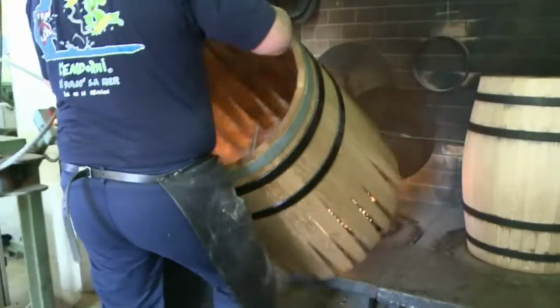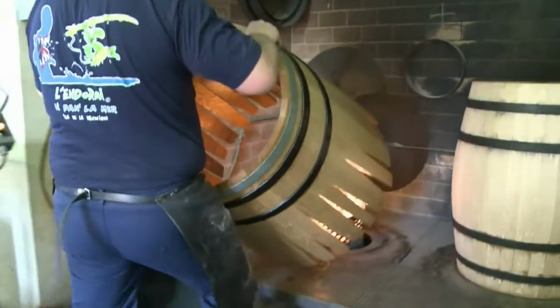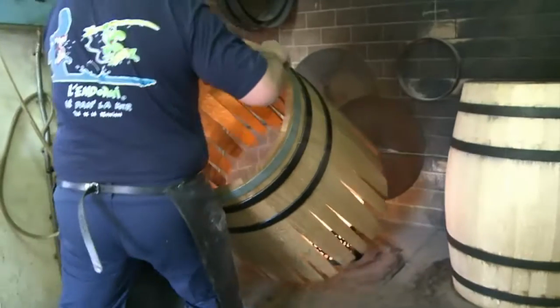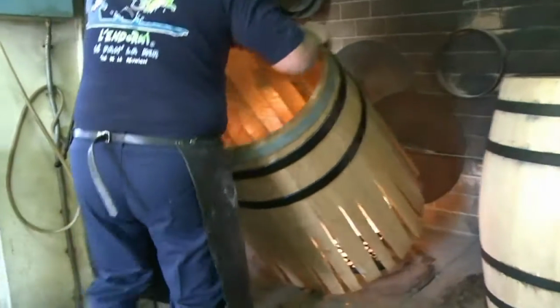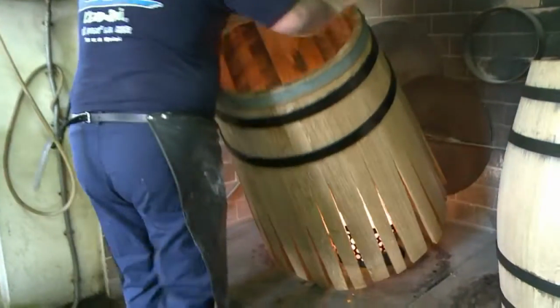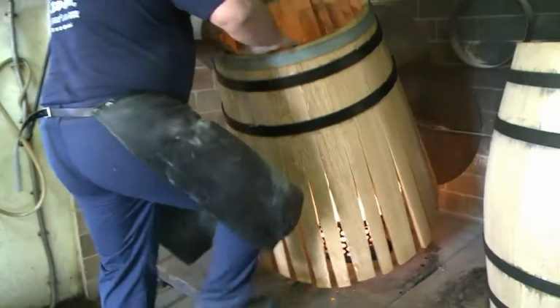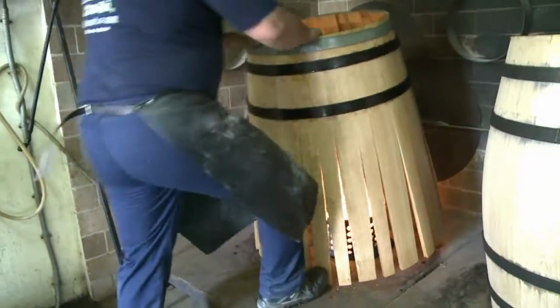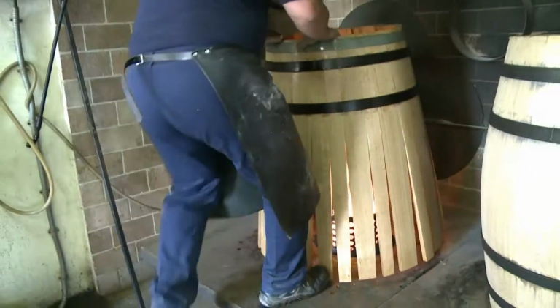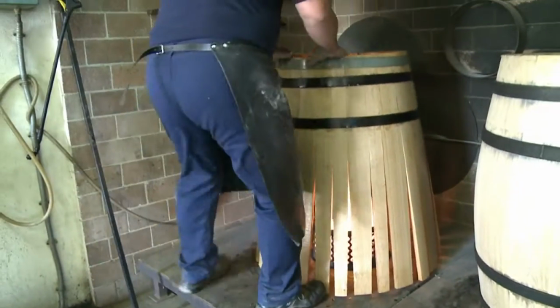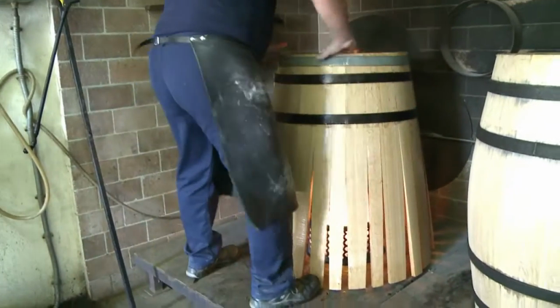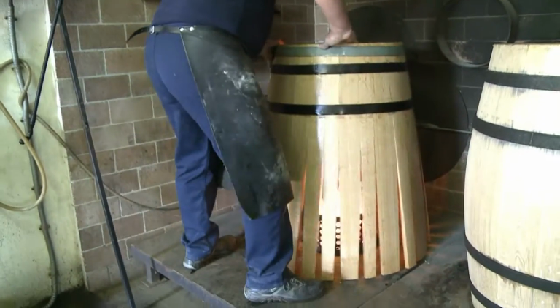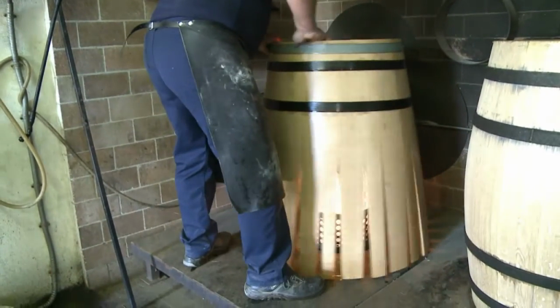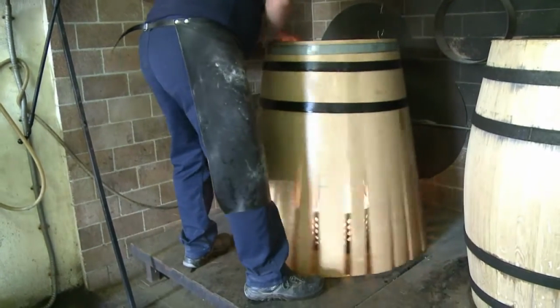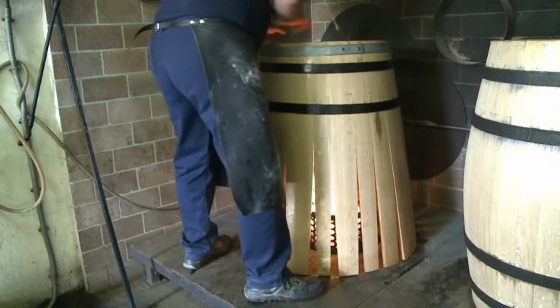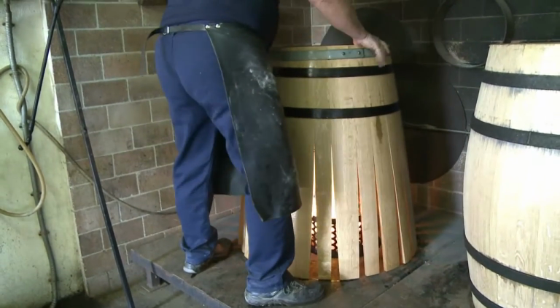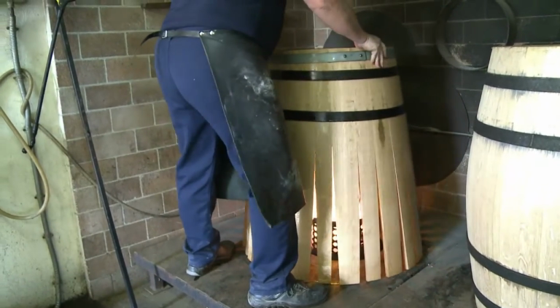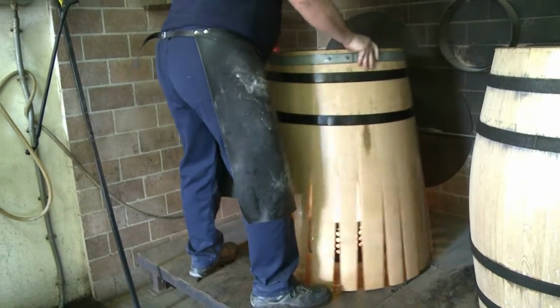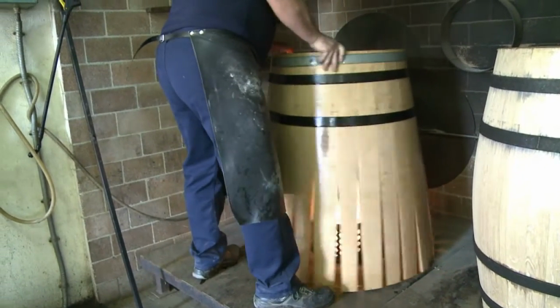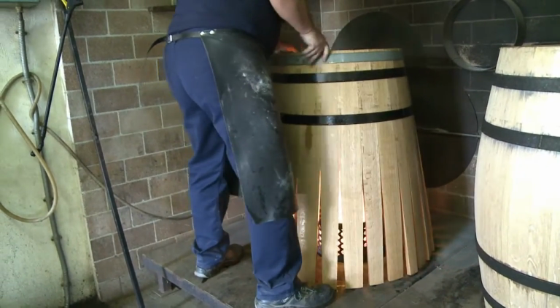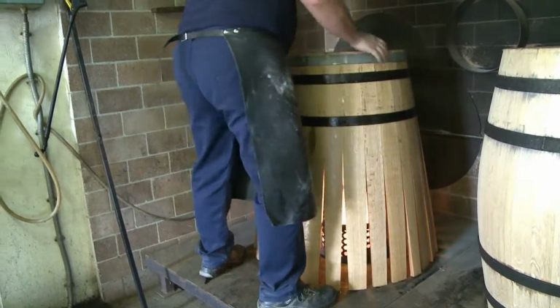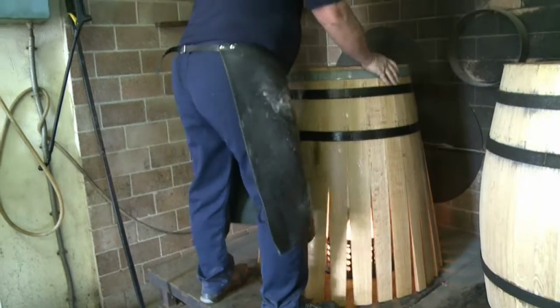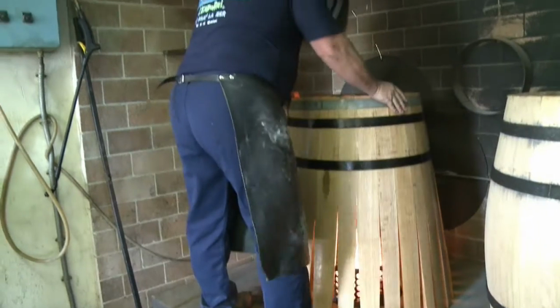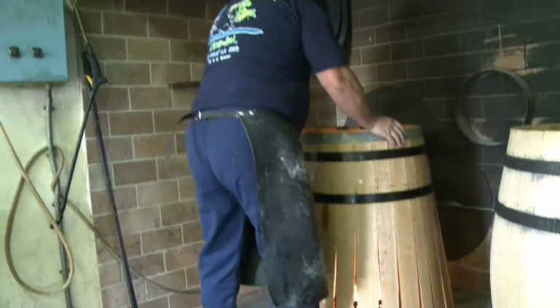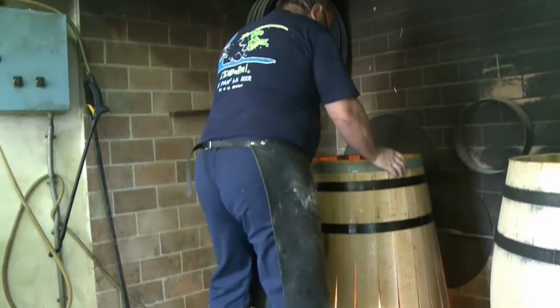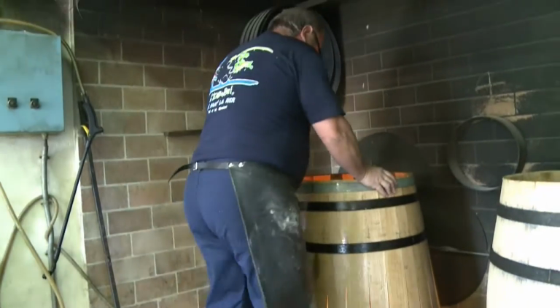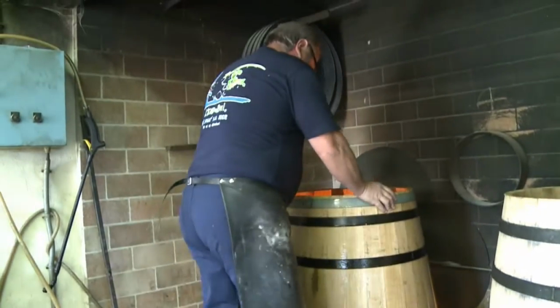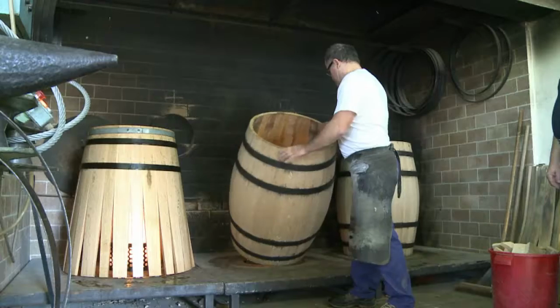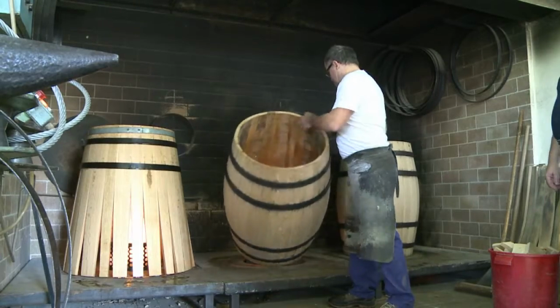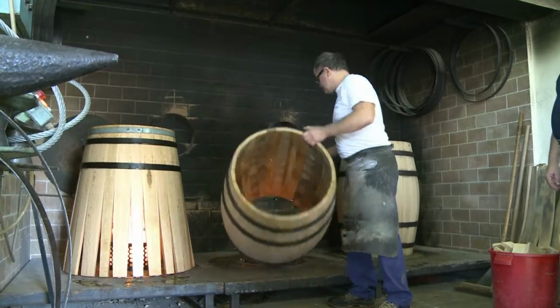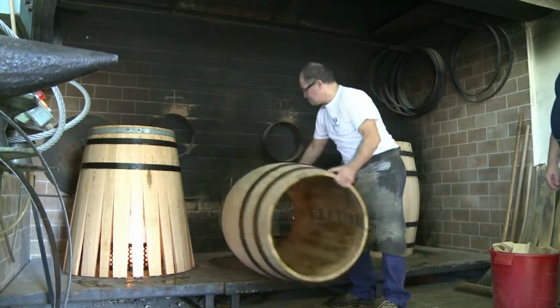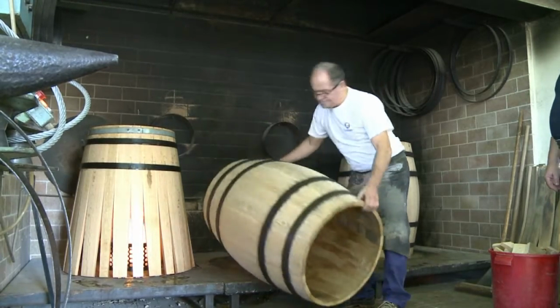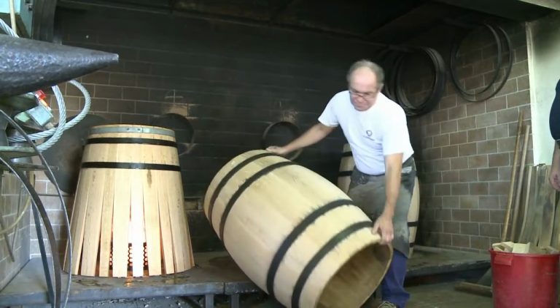Heating the barrel is an essential part of the process. Varying temperatures bring out a plethora of aromas, including vanilla, toasted almonds and even coconut.